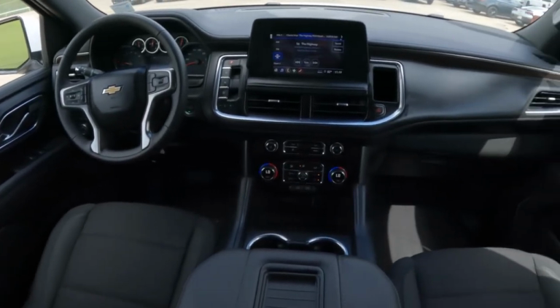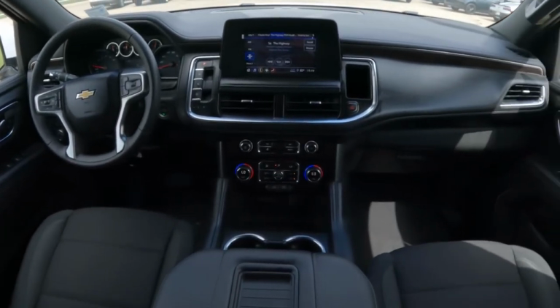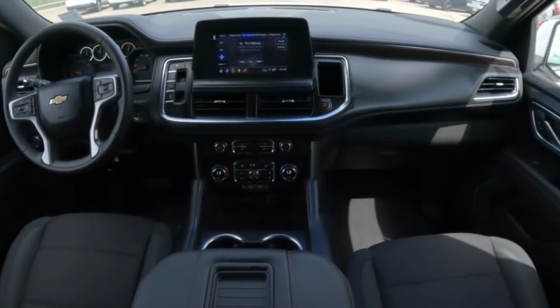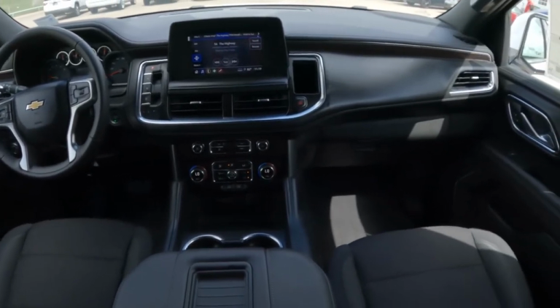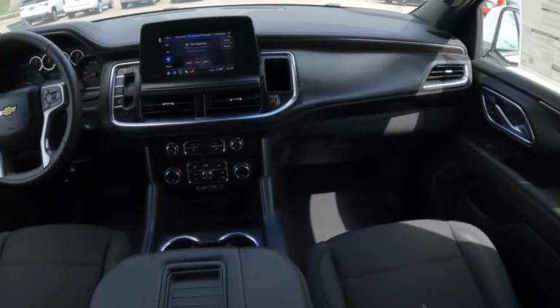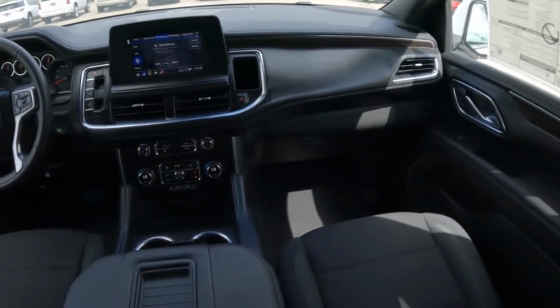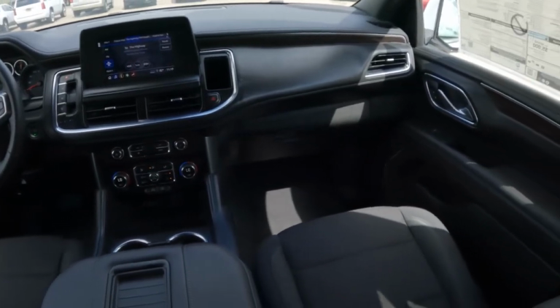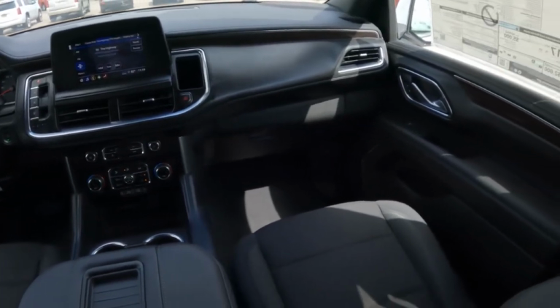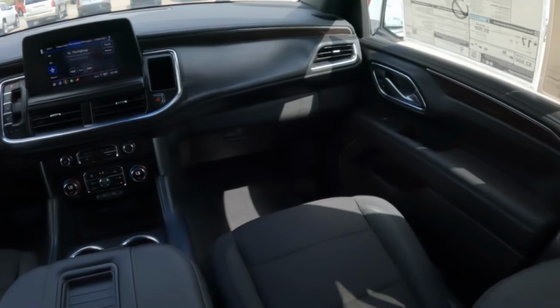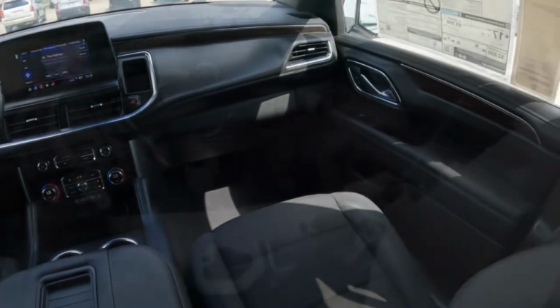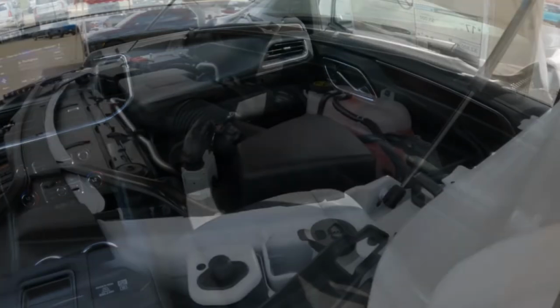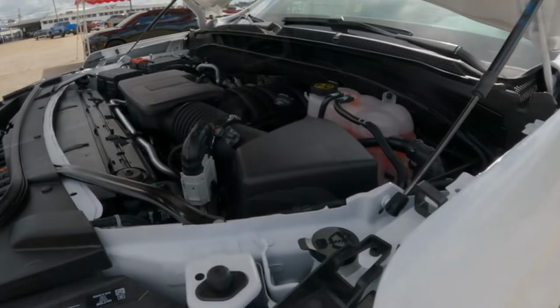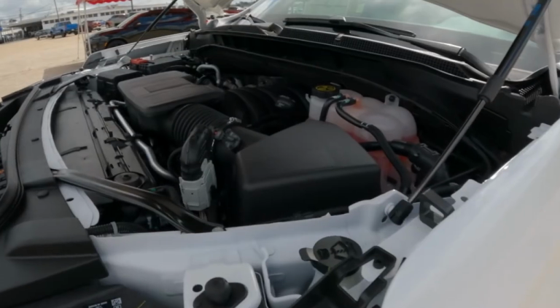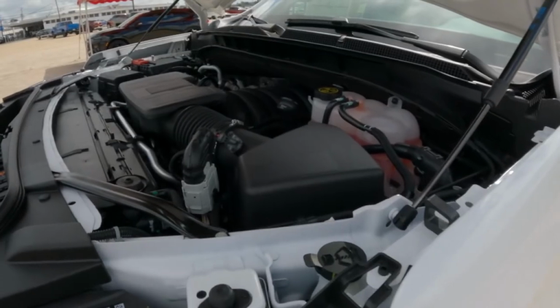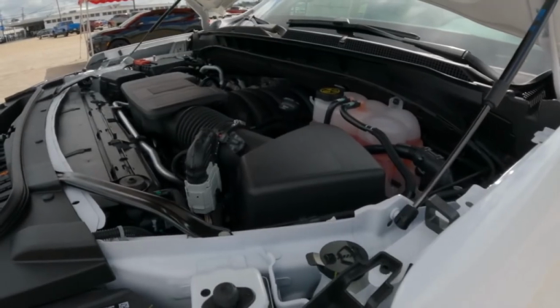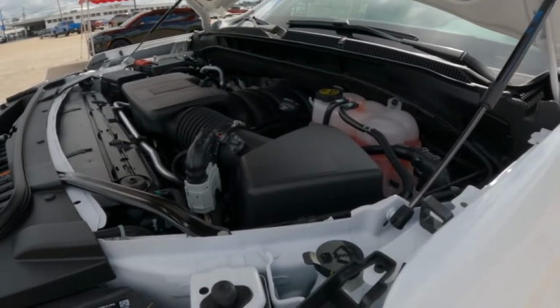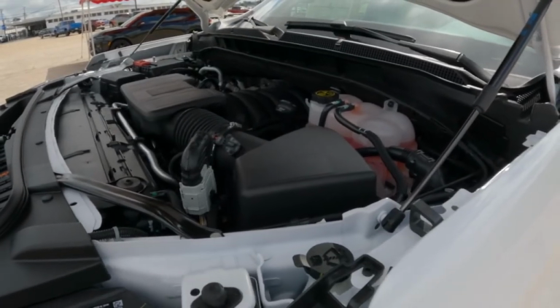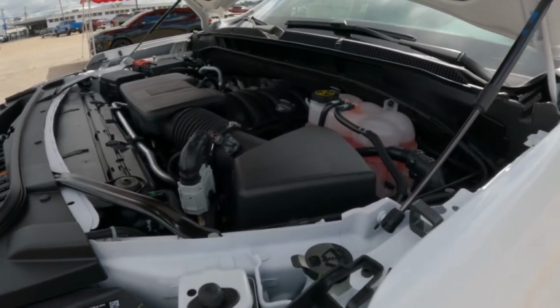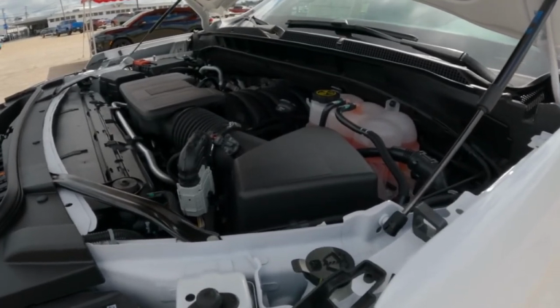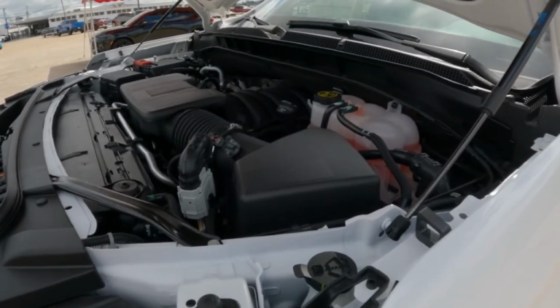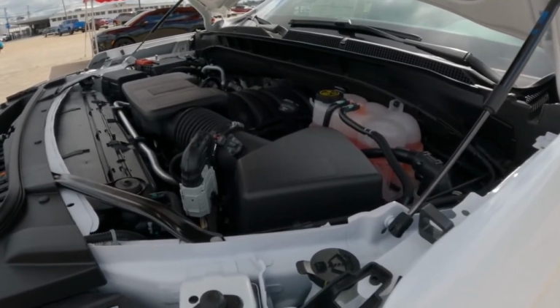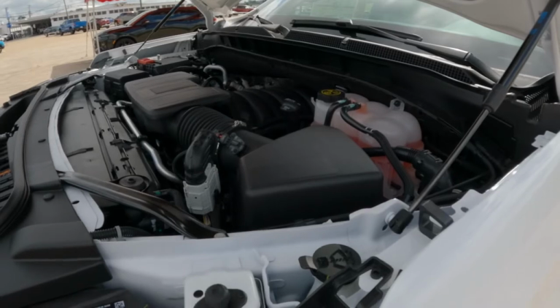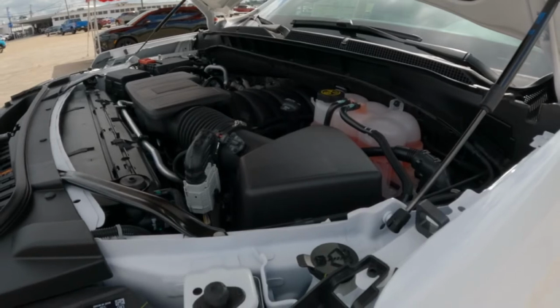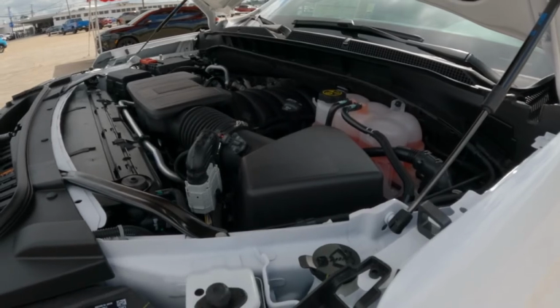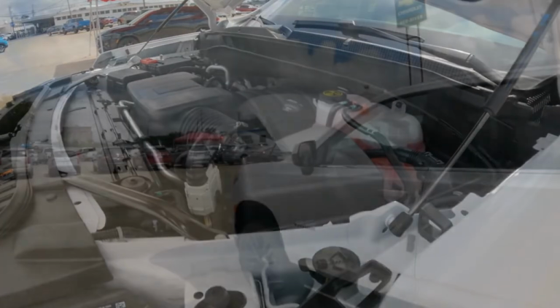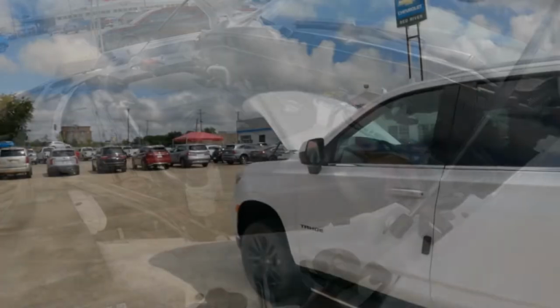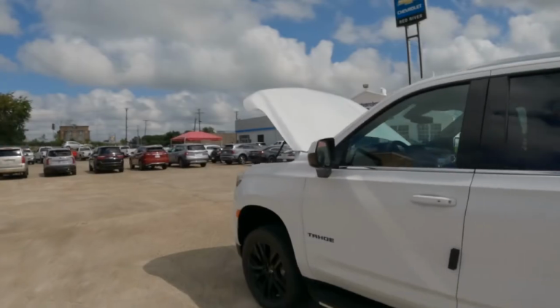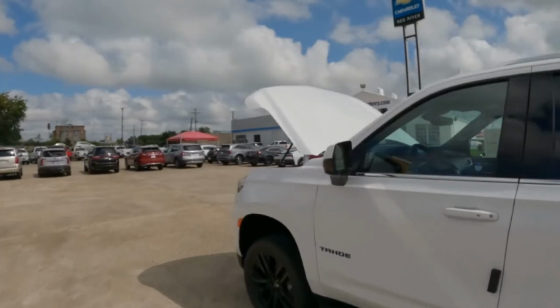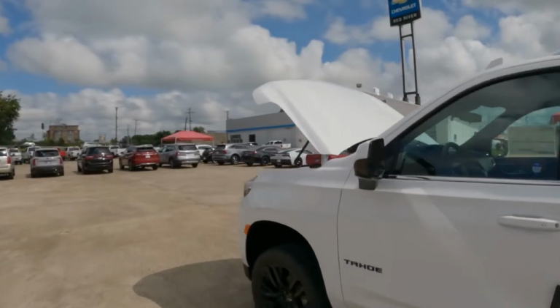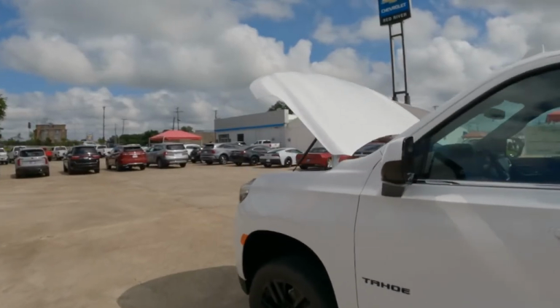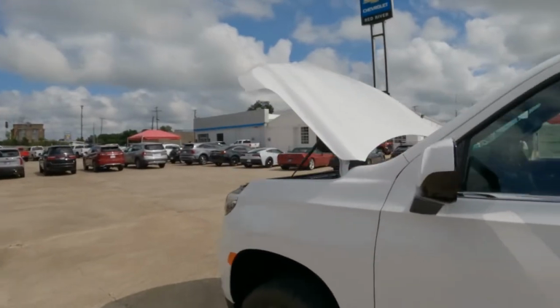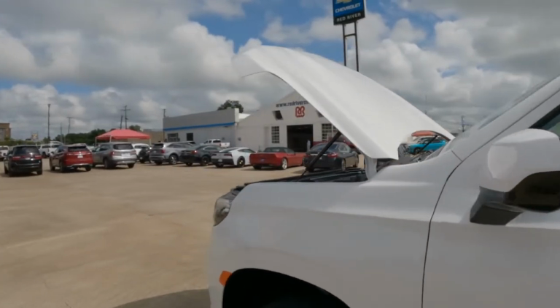There are three engine options available: the 3-liter diesel that is very robust, the 5.3-liter V8, and the 6.2-liter V8 — all offering great options for horsepower and torque.